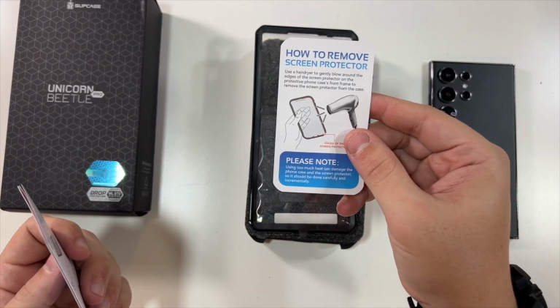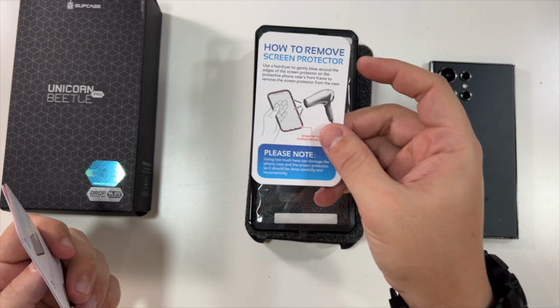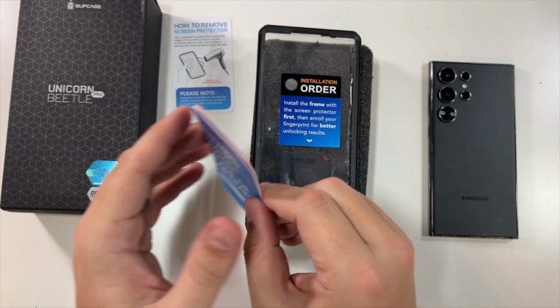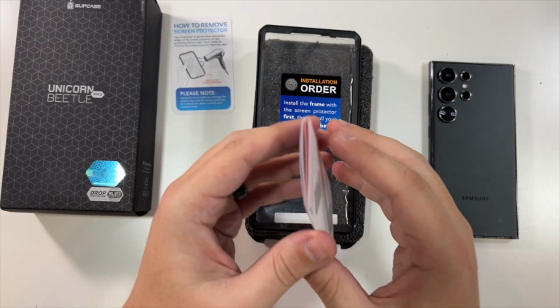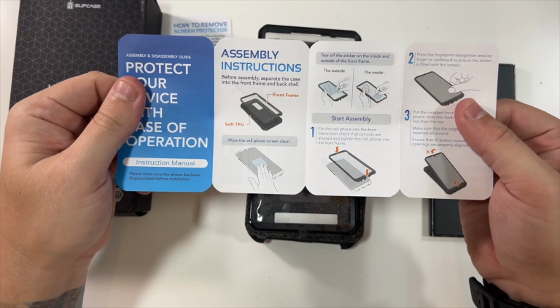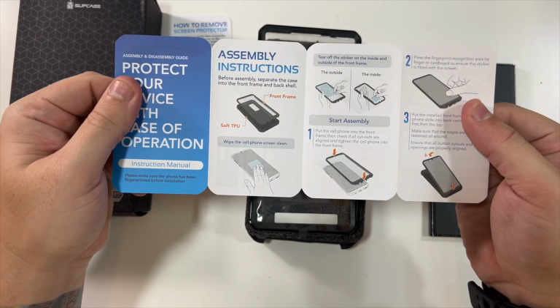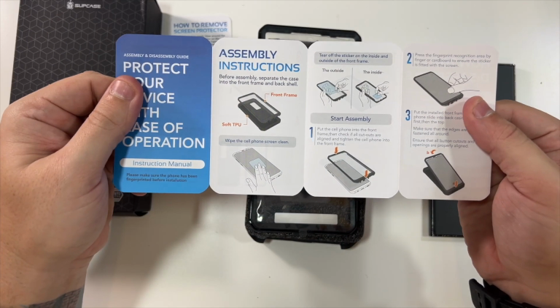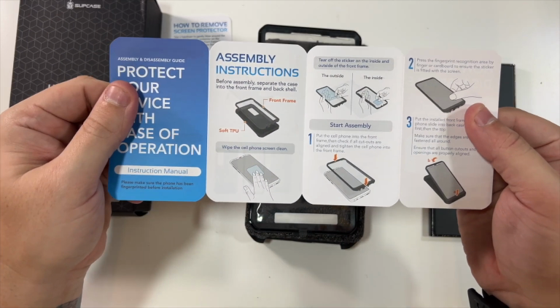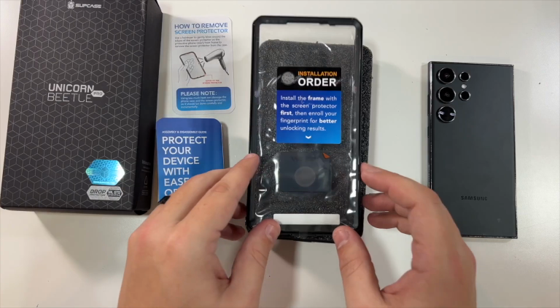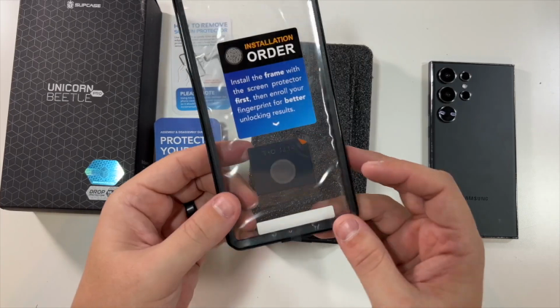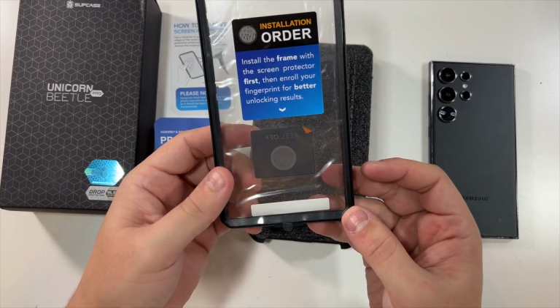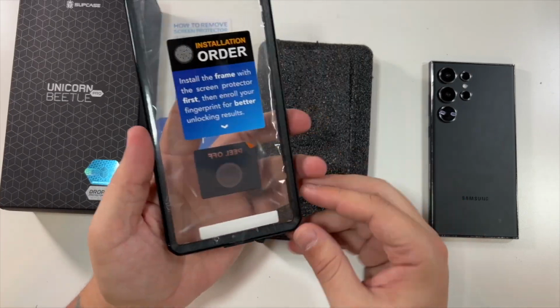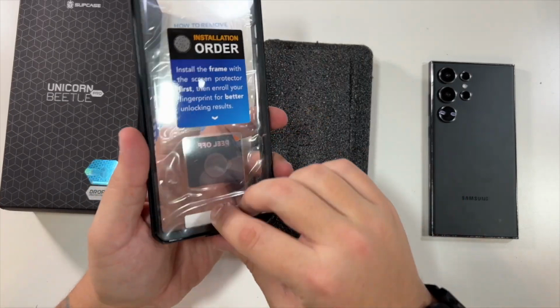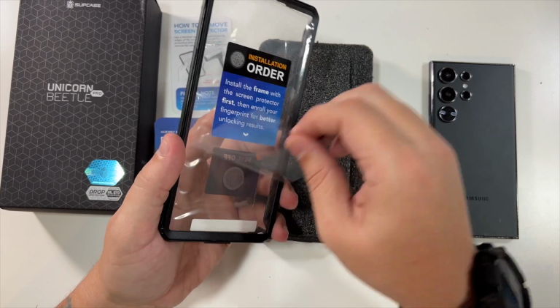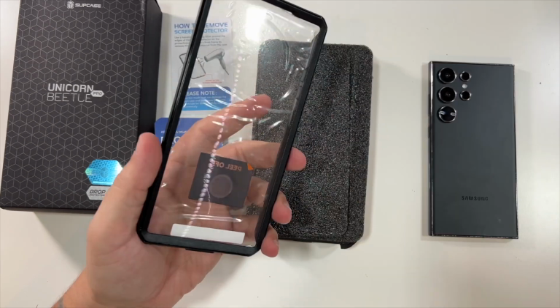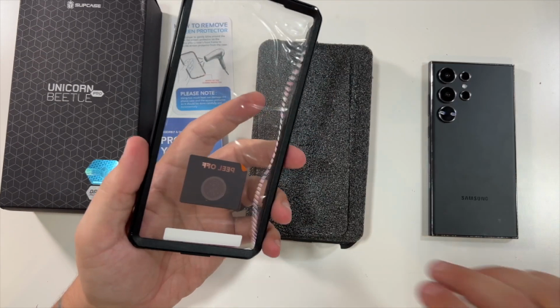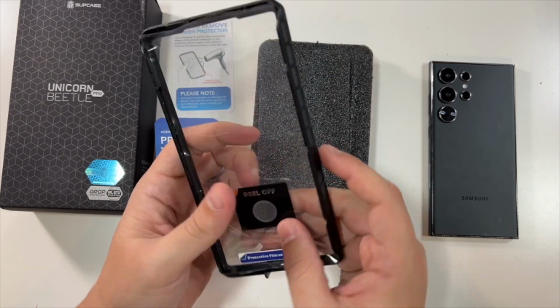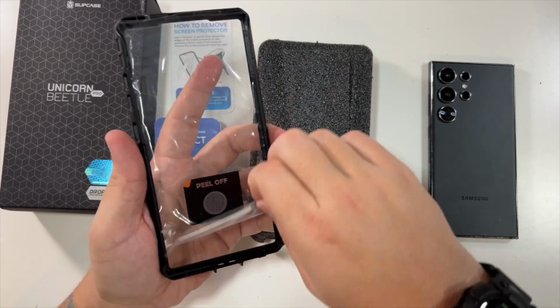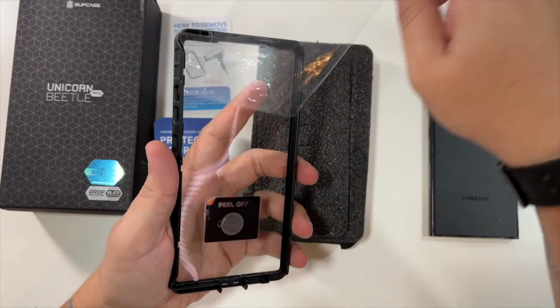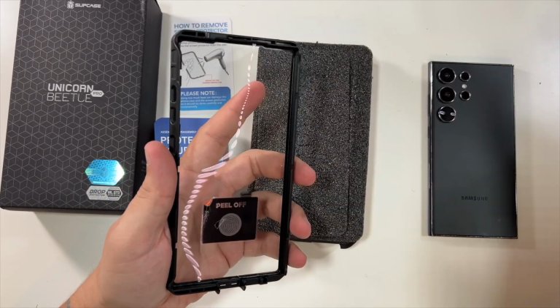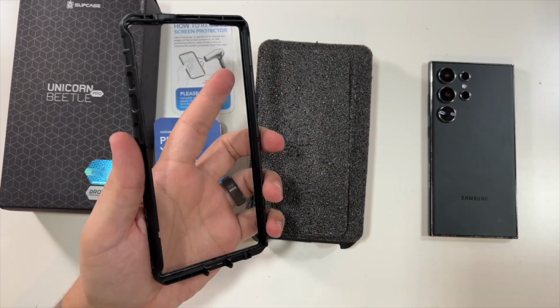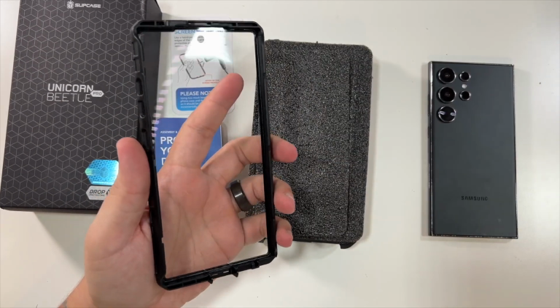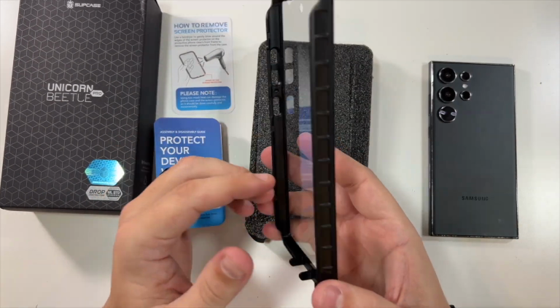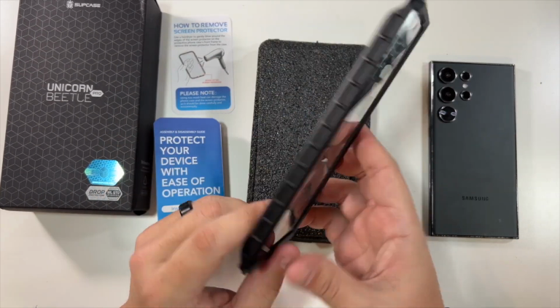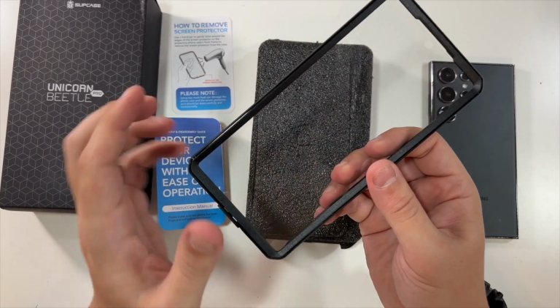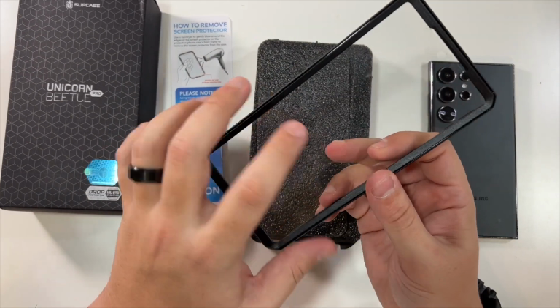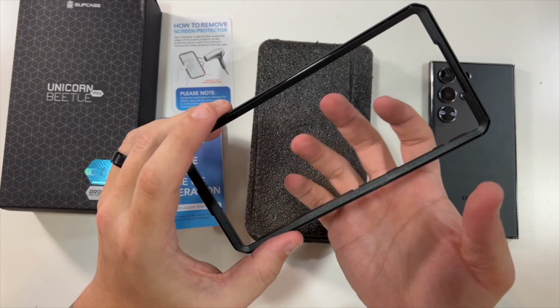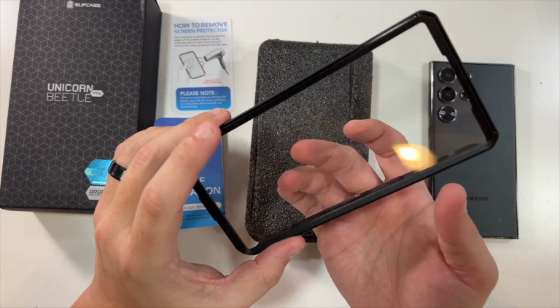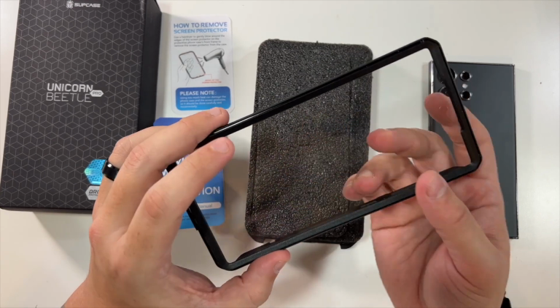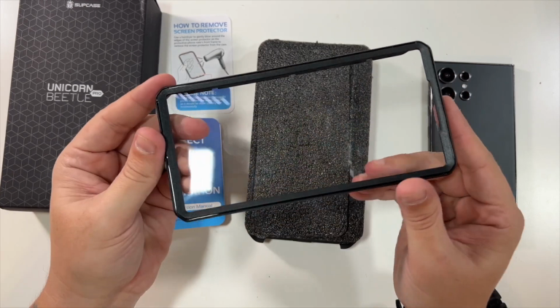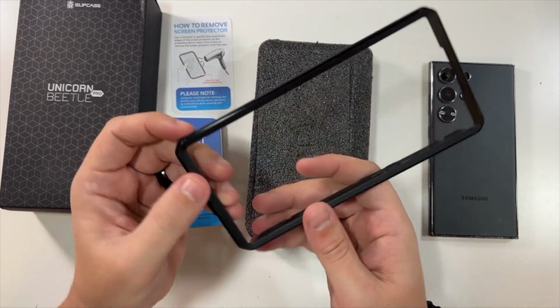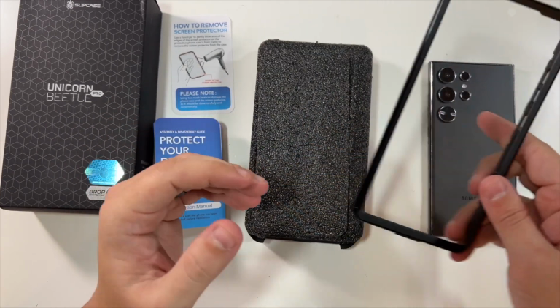First you get a little guide for removing the screen protectors and assembly instructions. Then you get the first part of your case — peel all of the bits off — and there you go. That's the part with the included screen protector, which I would highly recommend.